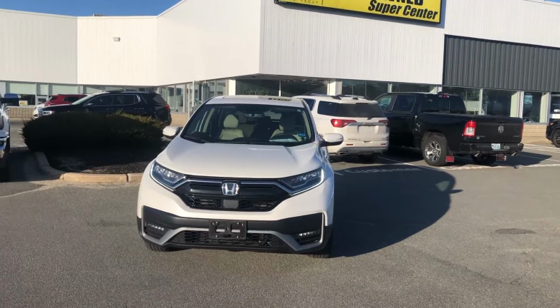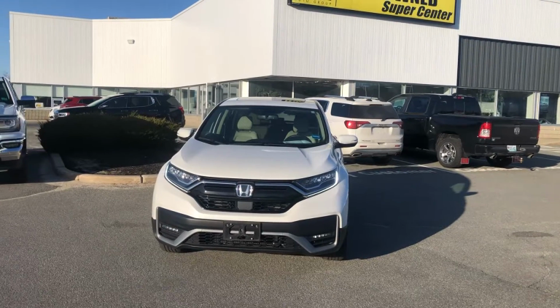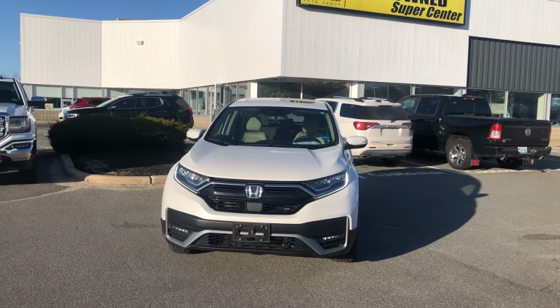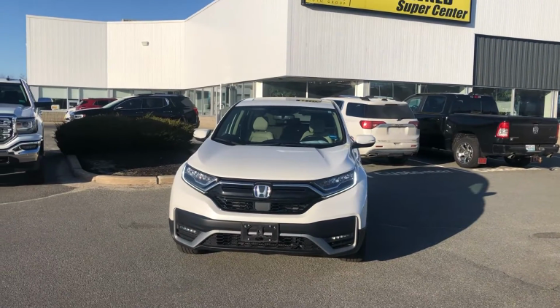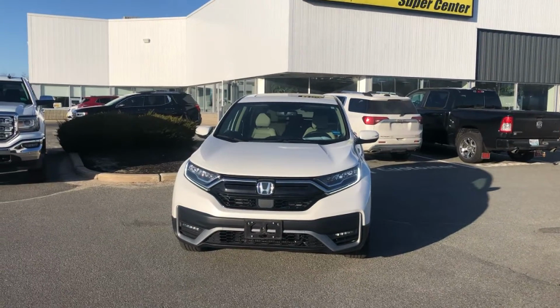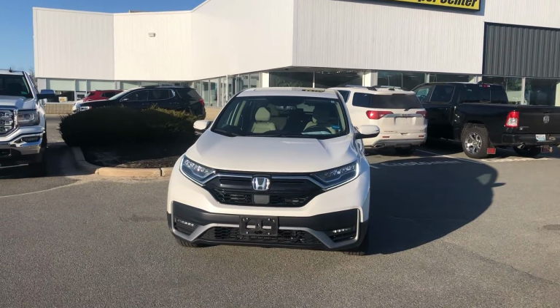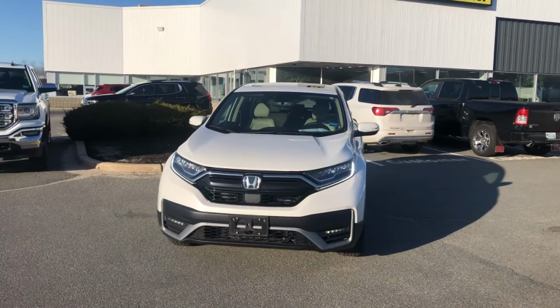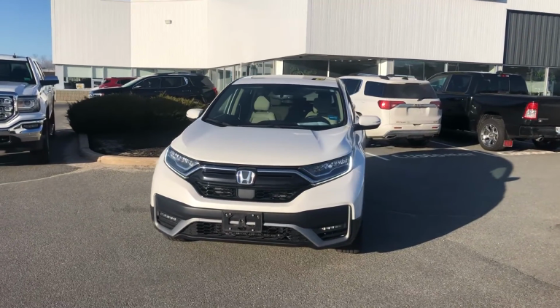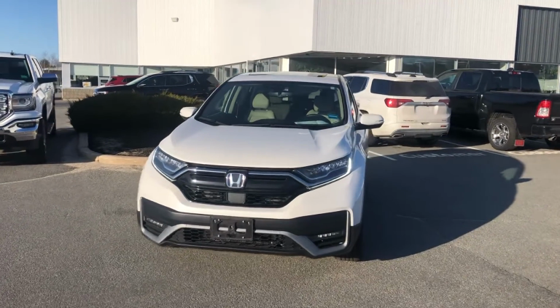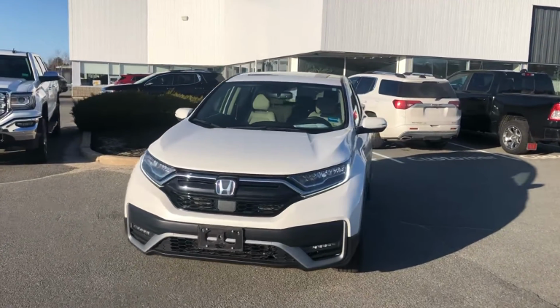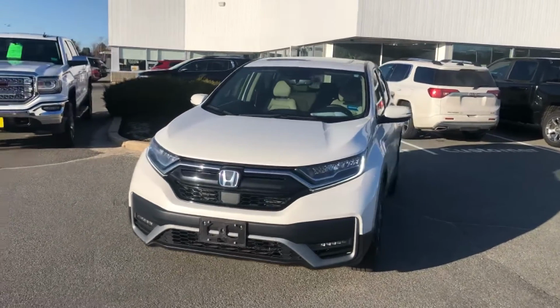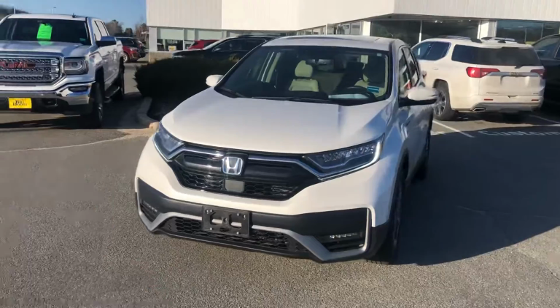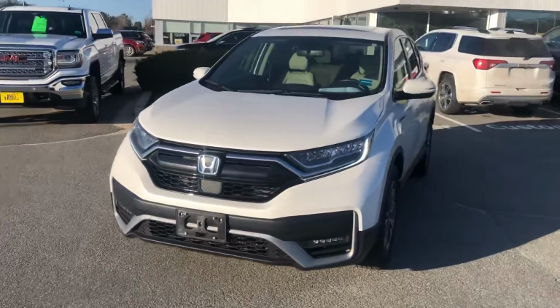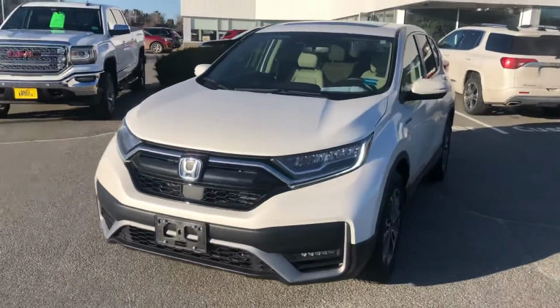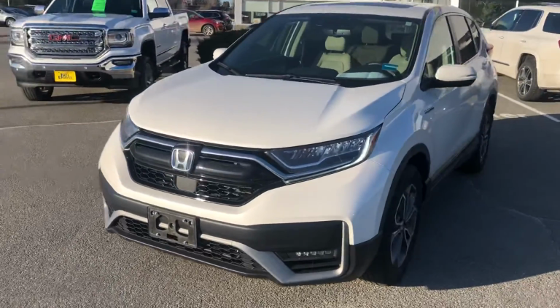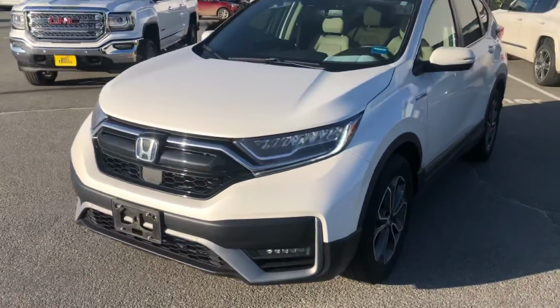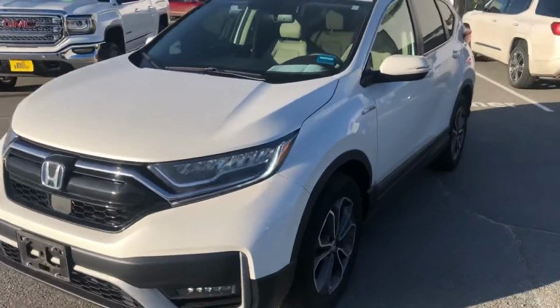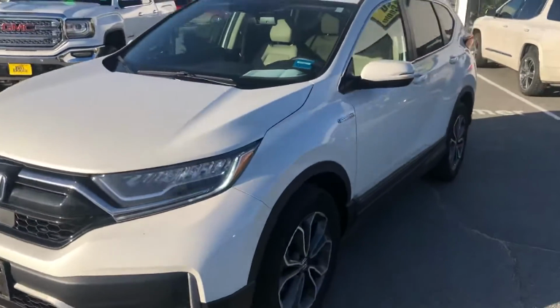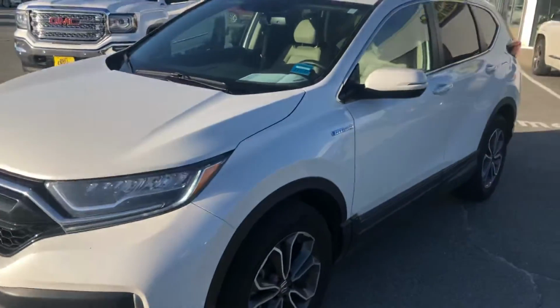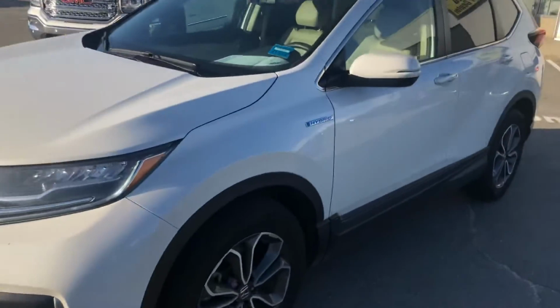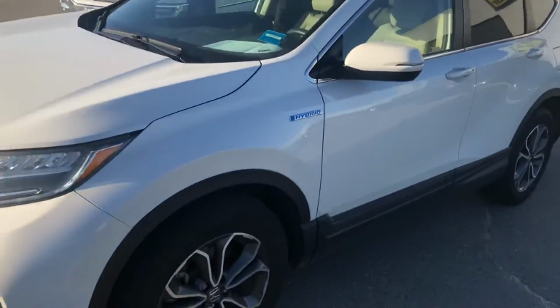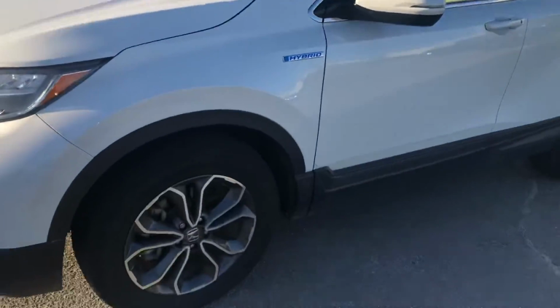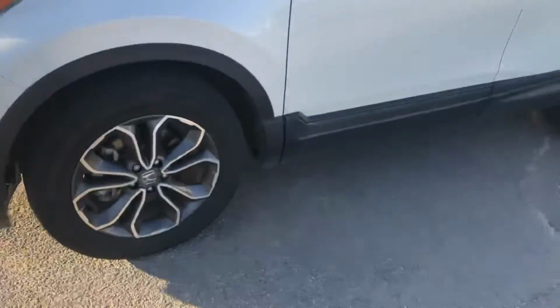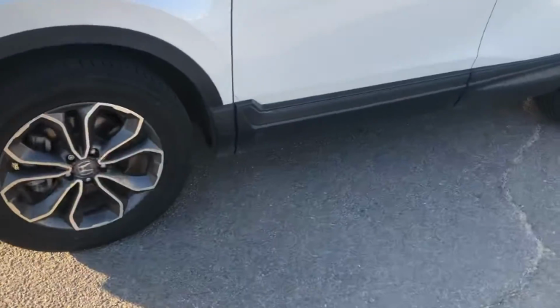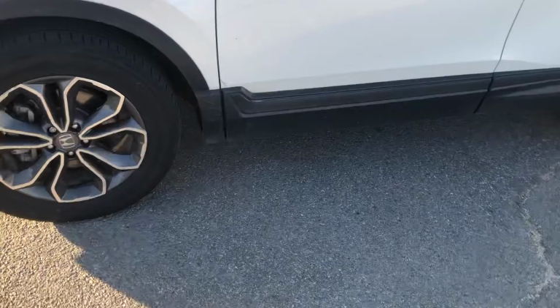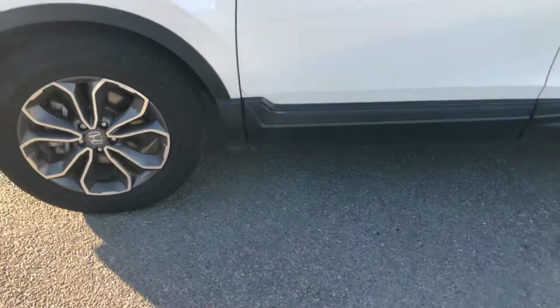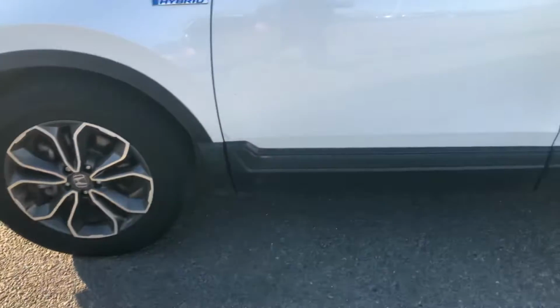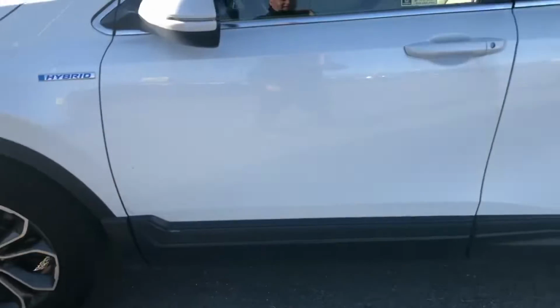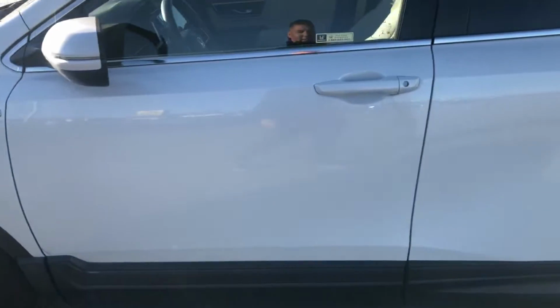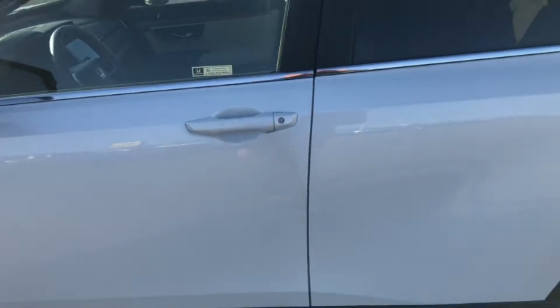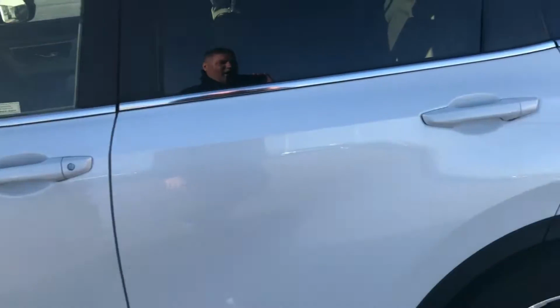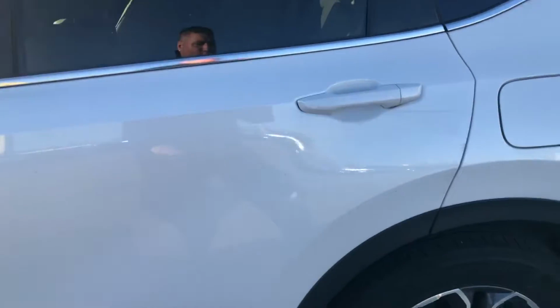Hi Heather, this is Liam over at Bill Dodge Auto Group. I just wanted to do a video of the Honda HR-V so you could see all the options that this has, which there are plenty. This is the top of the line Touring.